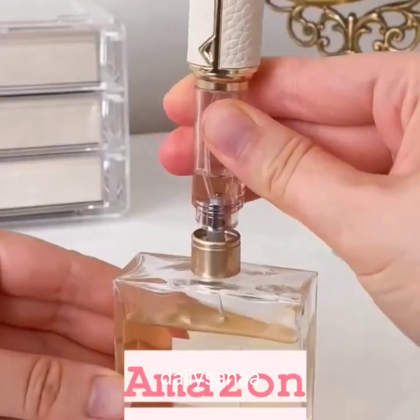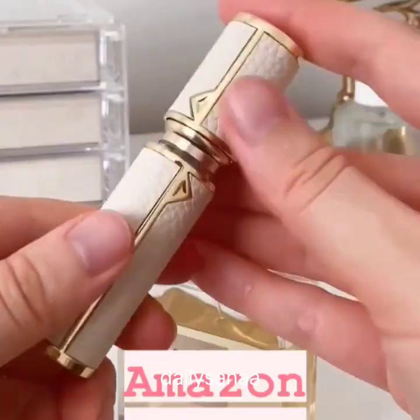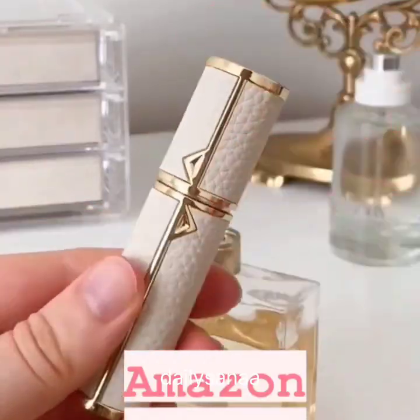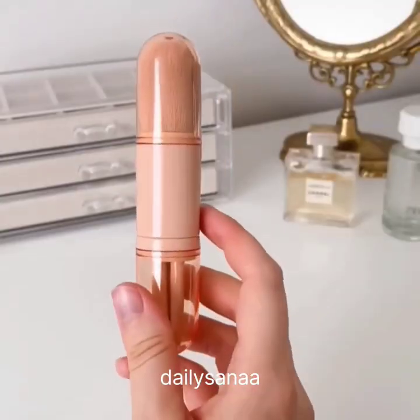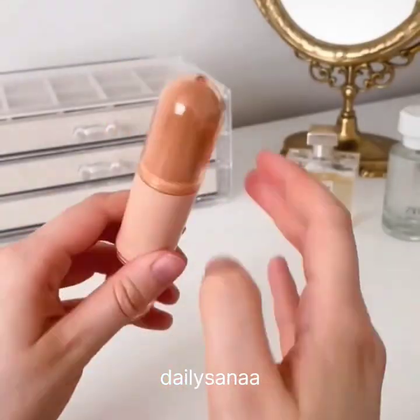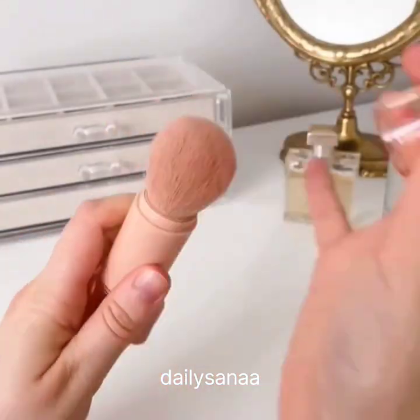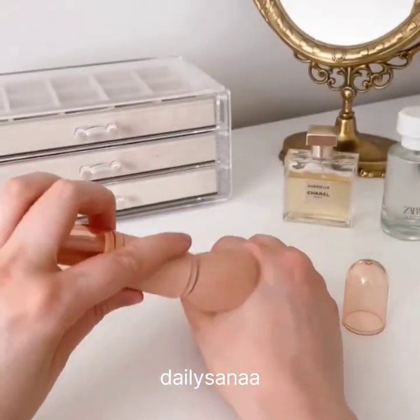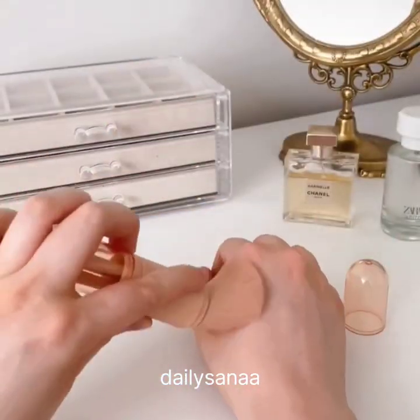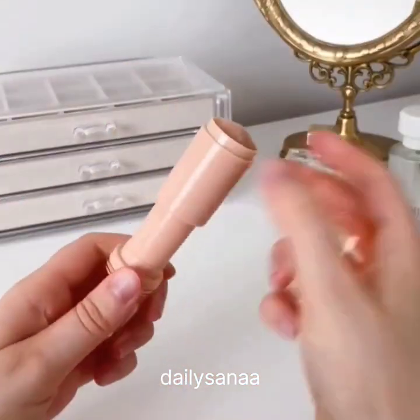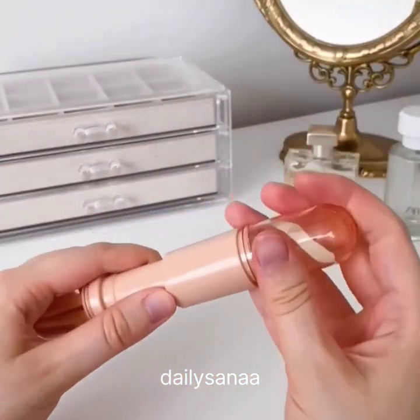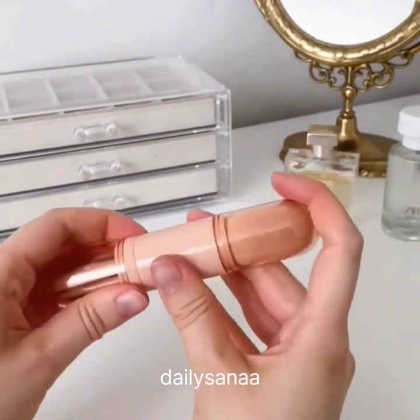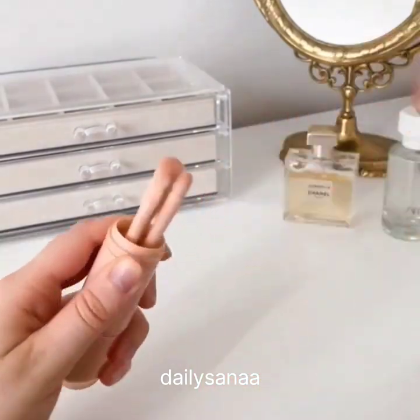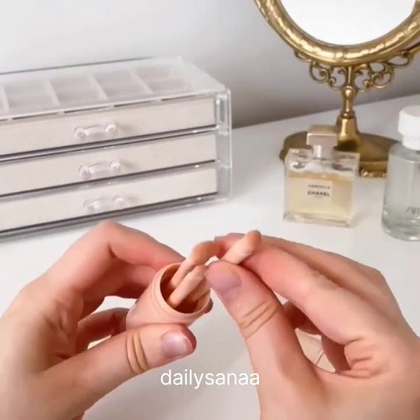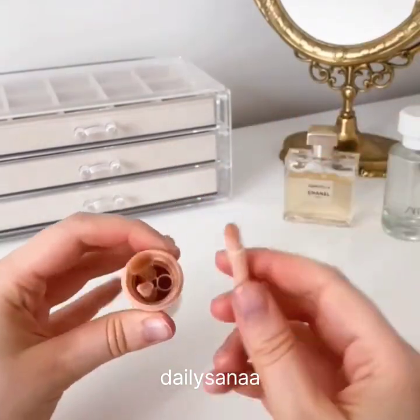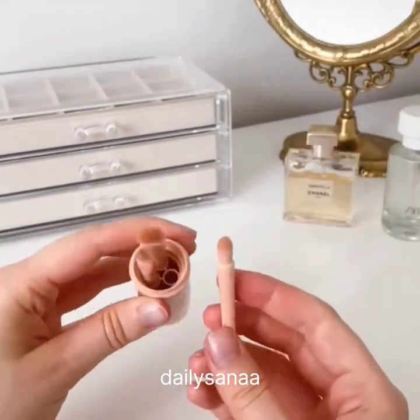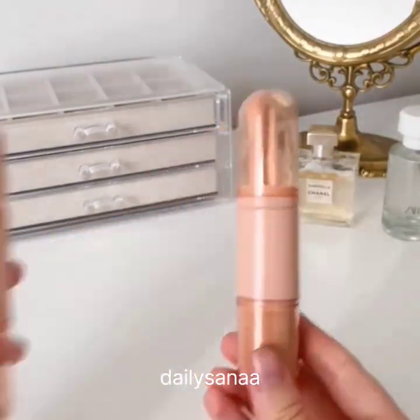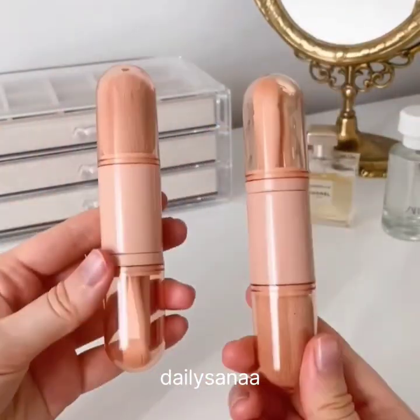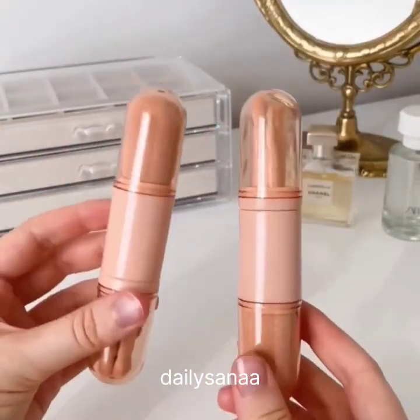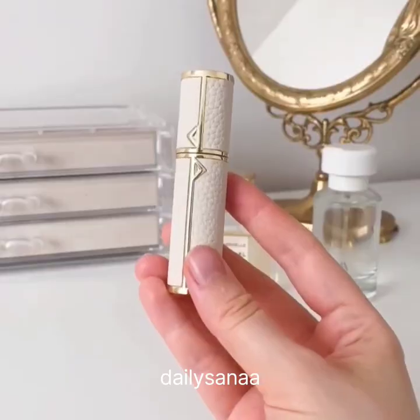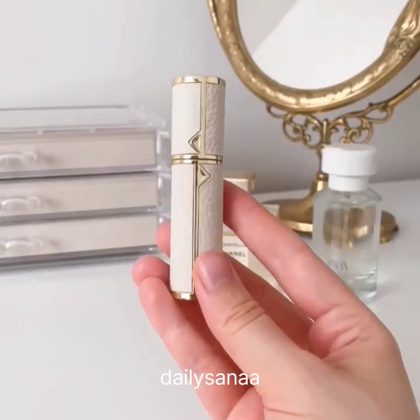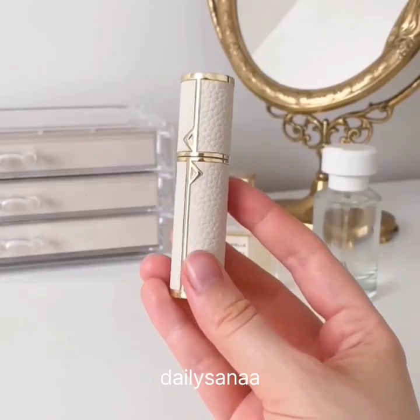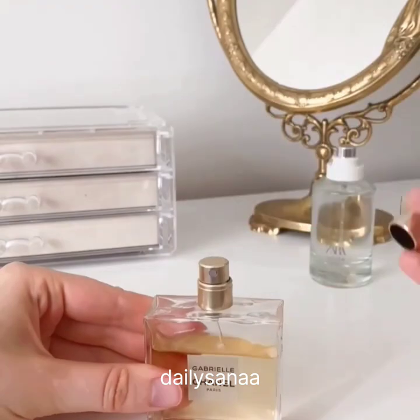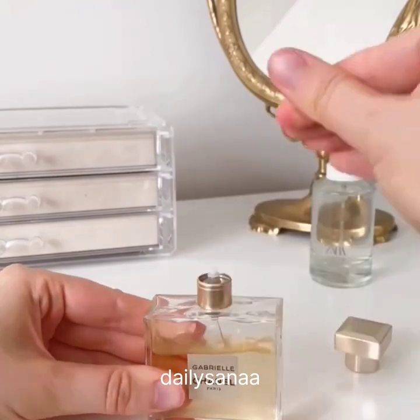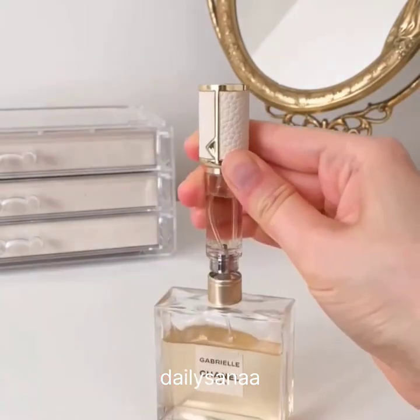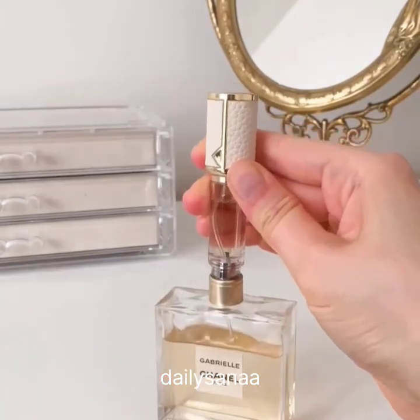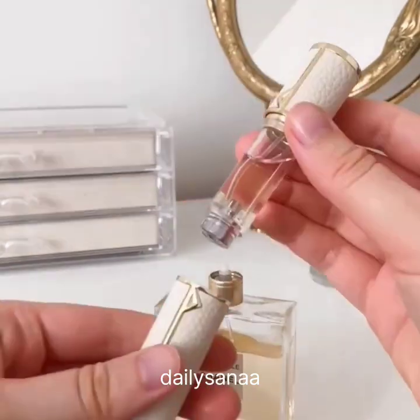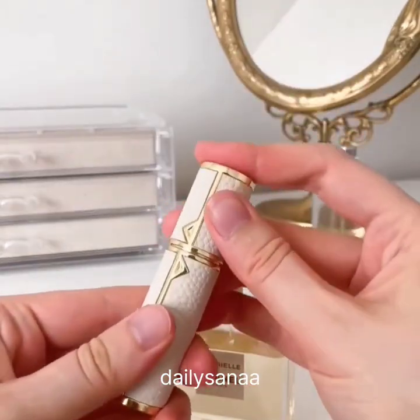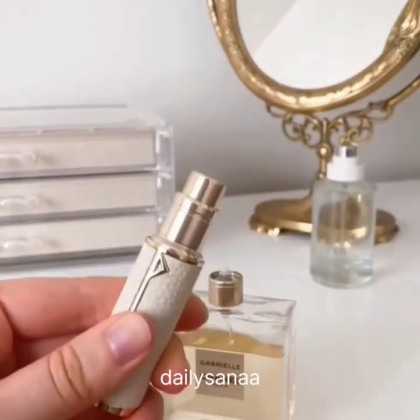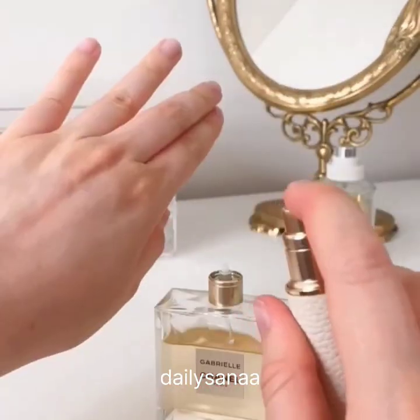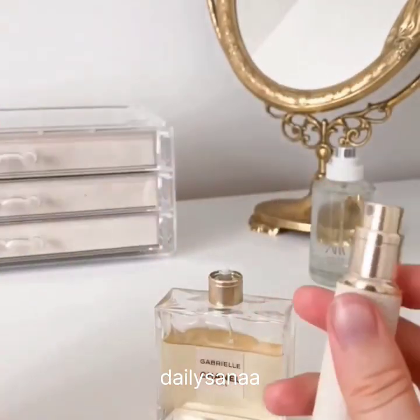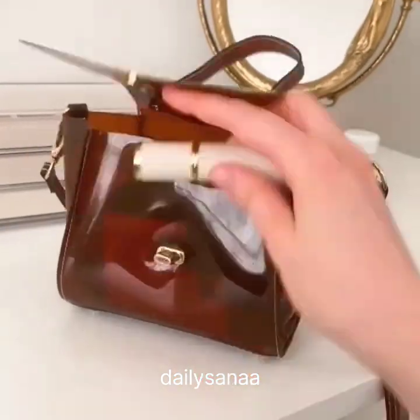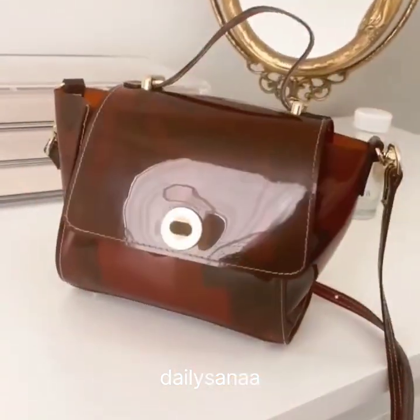Amazon Travel Finds. This is a travel brush set that contains a big retractable foundation brush and three eyeshadow brushes — it also comes in a pack of two. Second is this small bottle that allows you to pump out any of your favorite perfume into a travel size that's perfect for your carry-on.